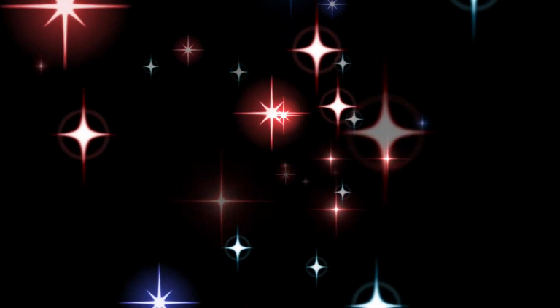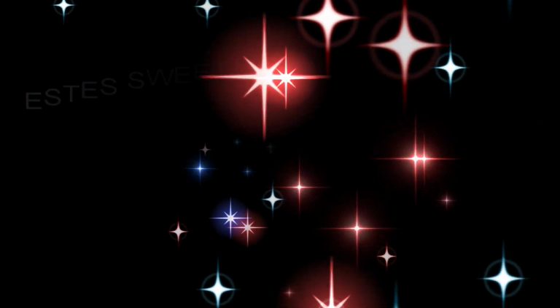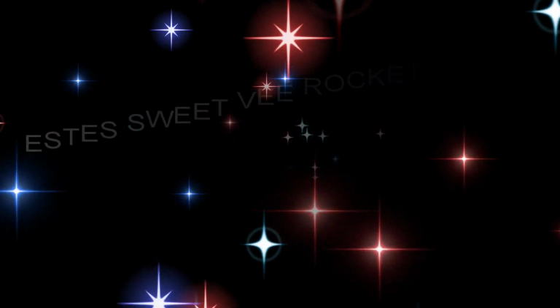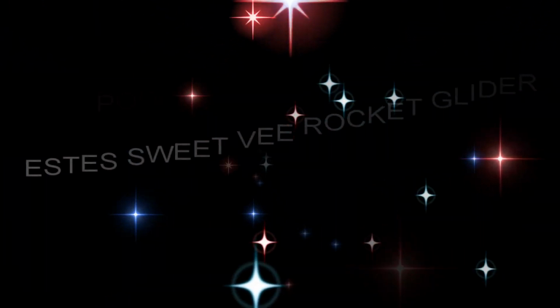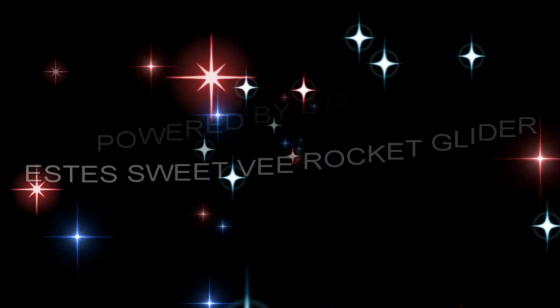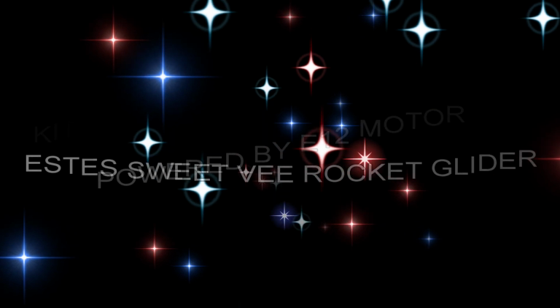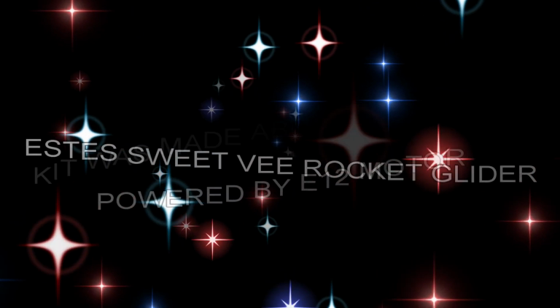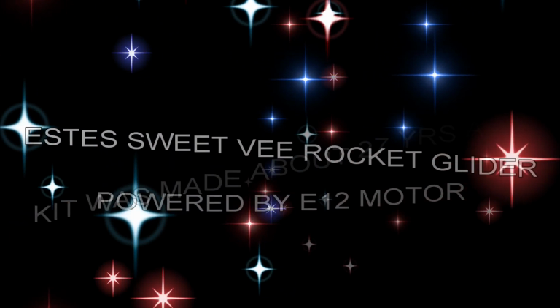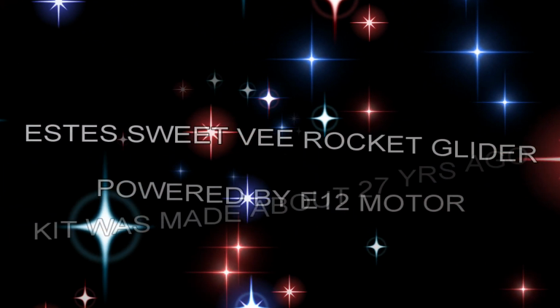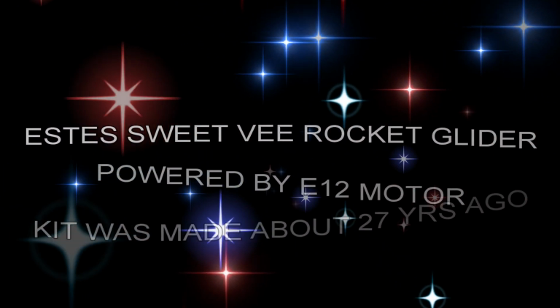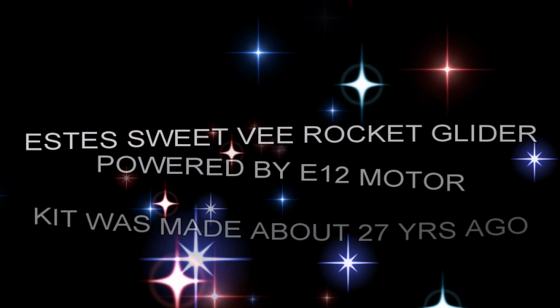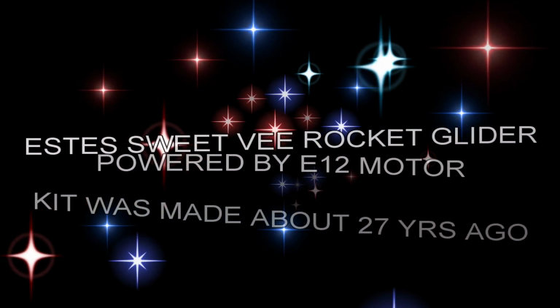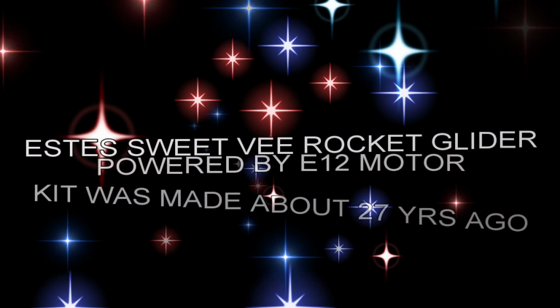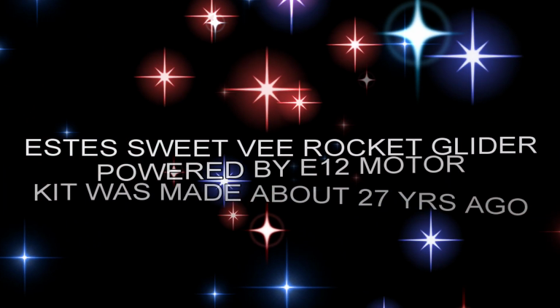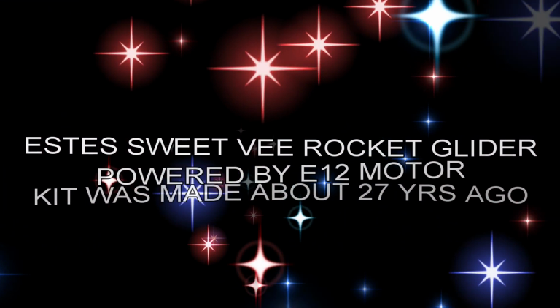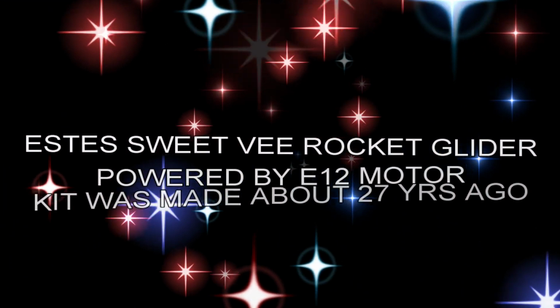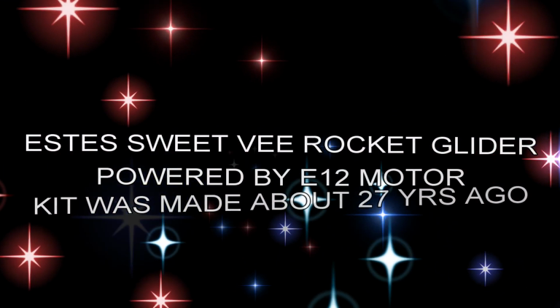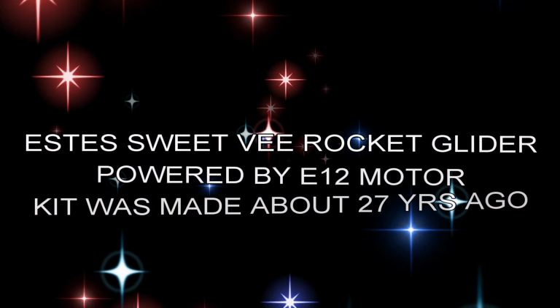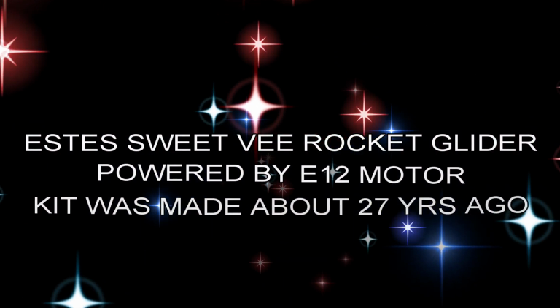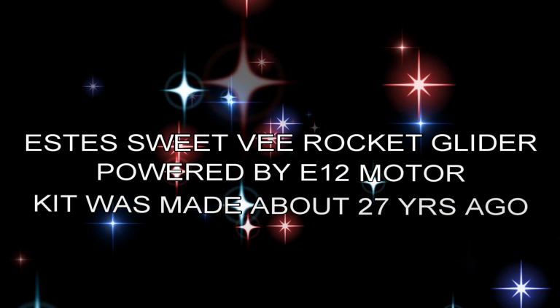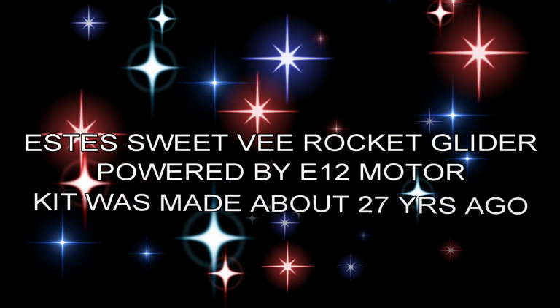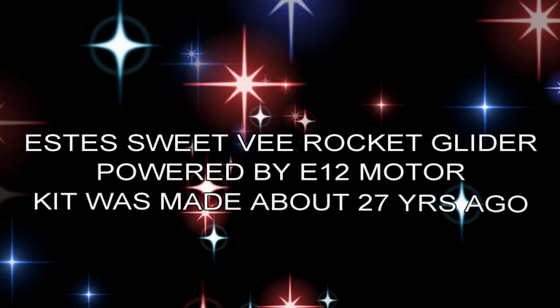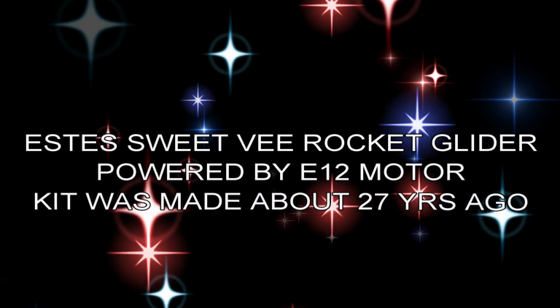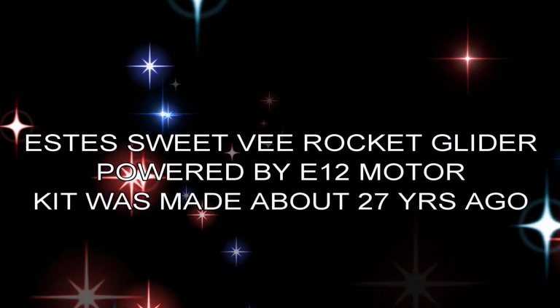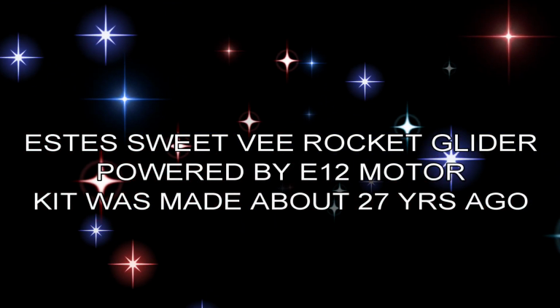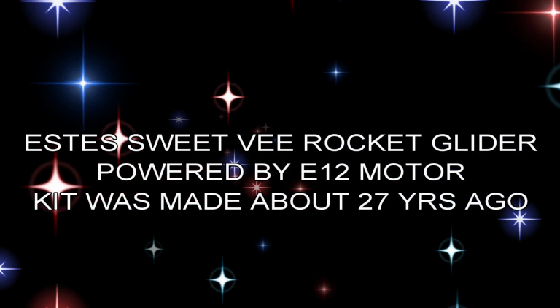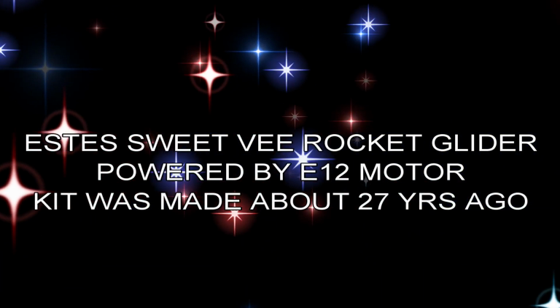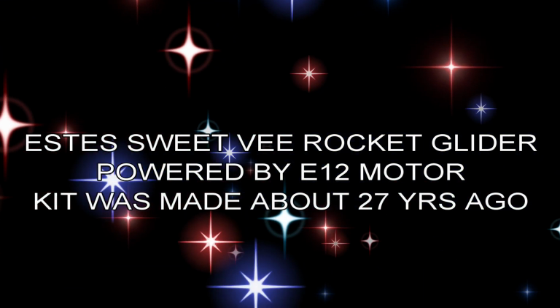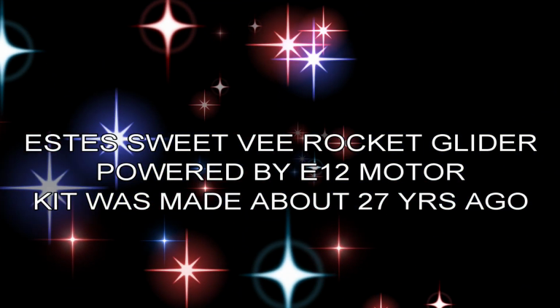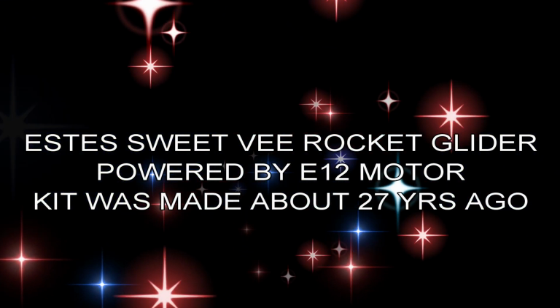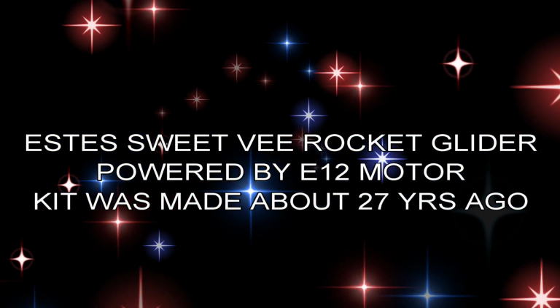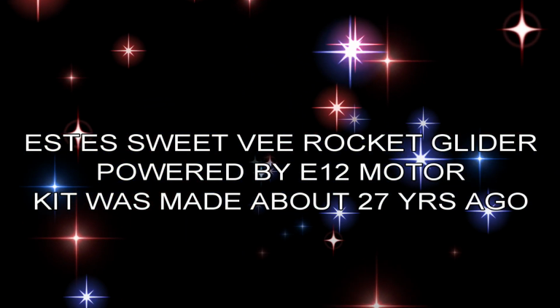I hope you enjoyed this video. Be sure and look up all my other videos about flying full-scale gliders, model rocketry, radio control, and a lot more. We'll see you in the air next time. Thanks a lot, bye-bye.